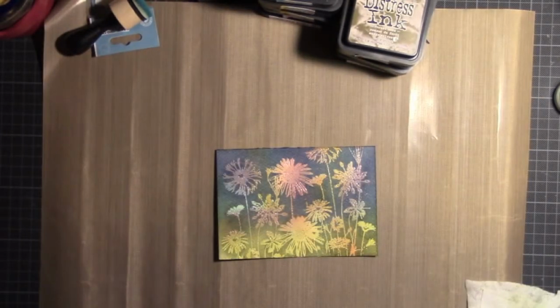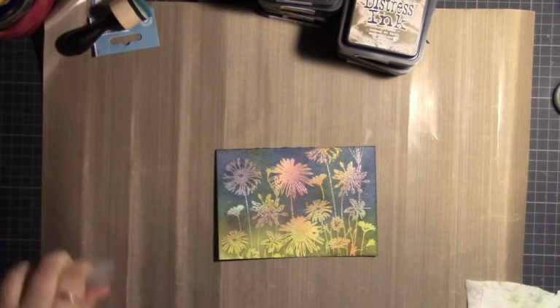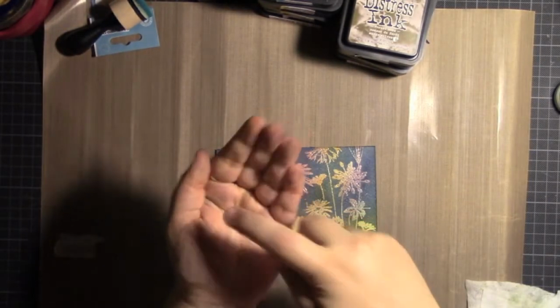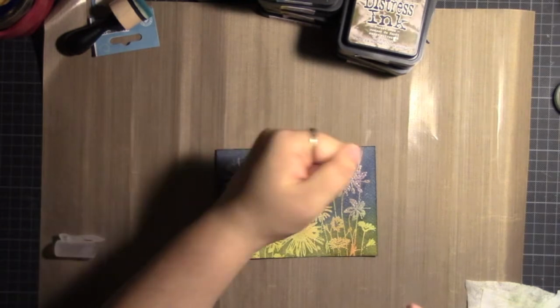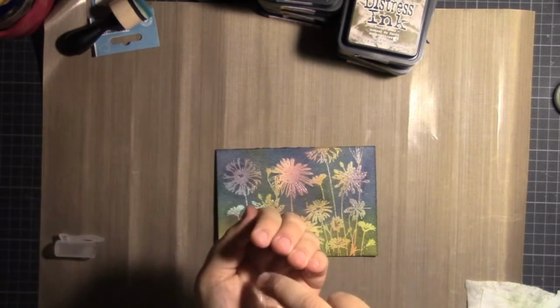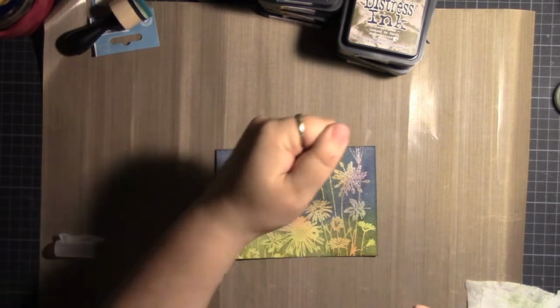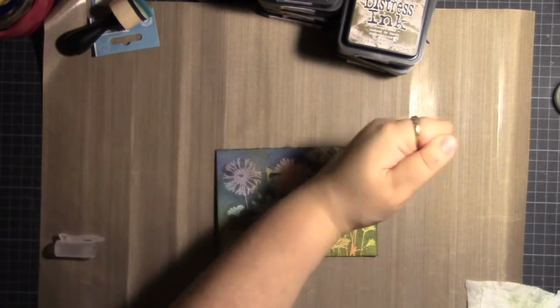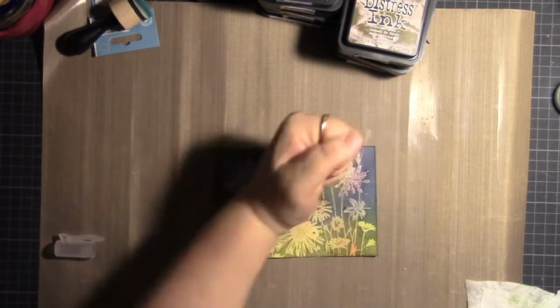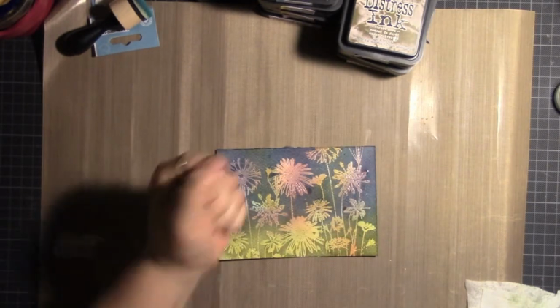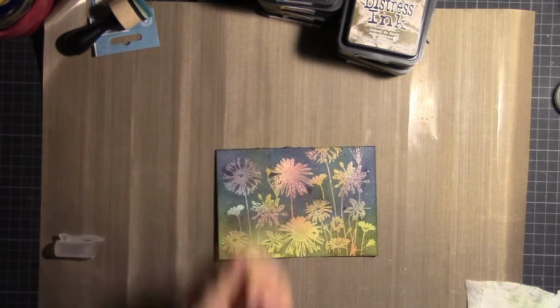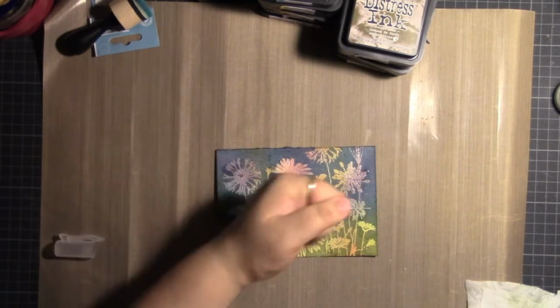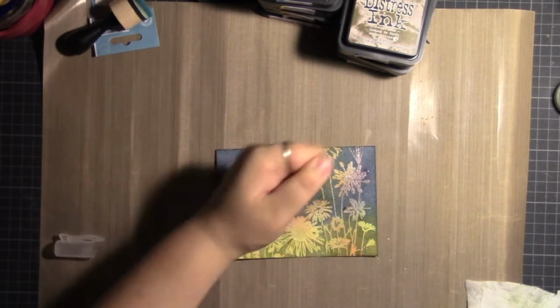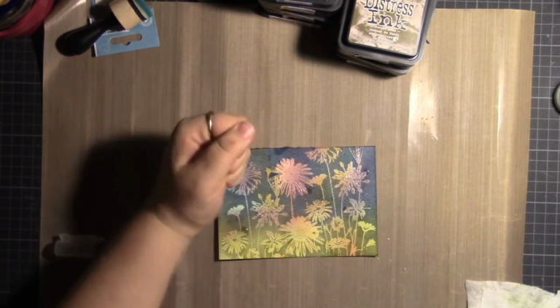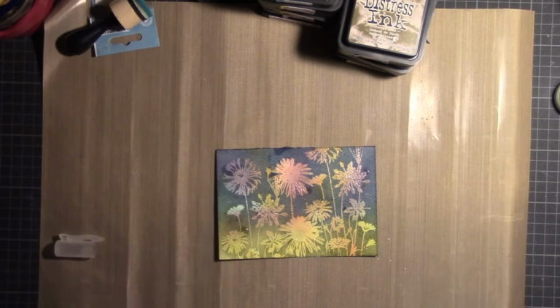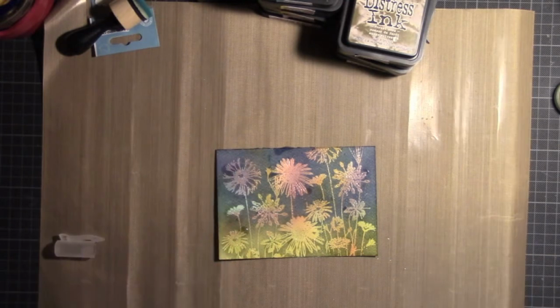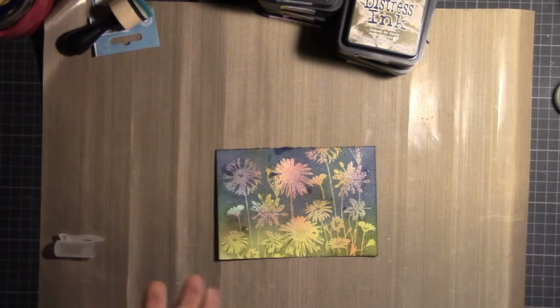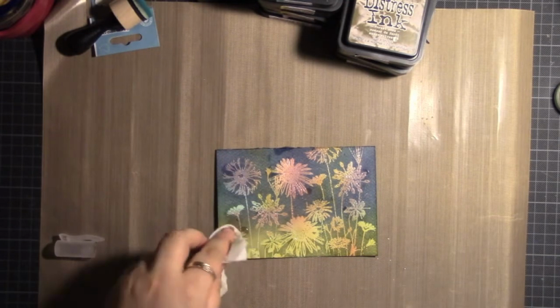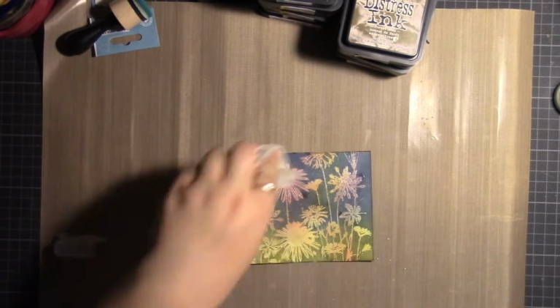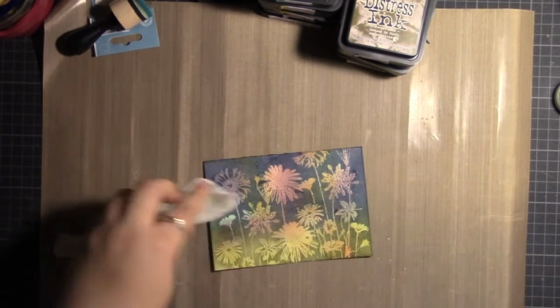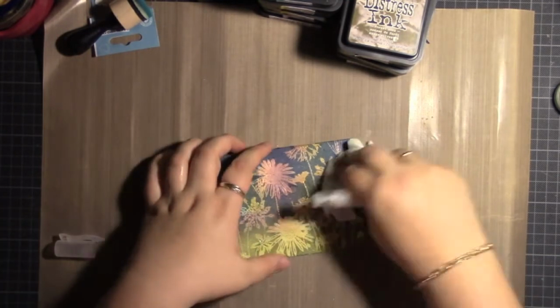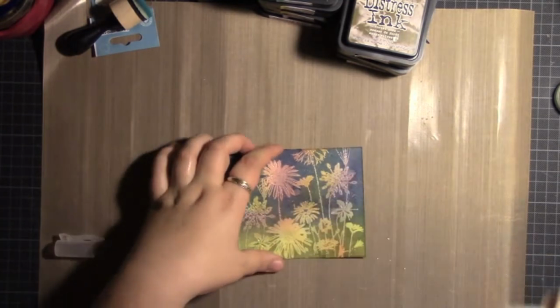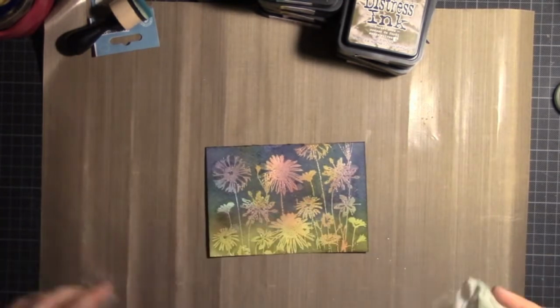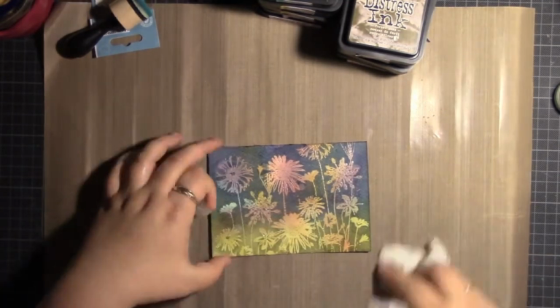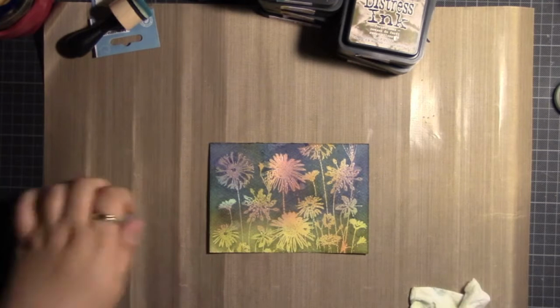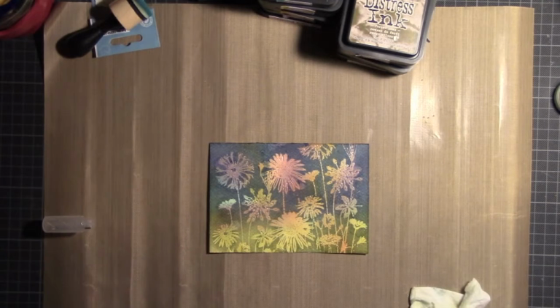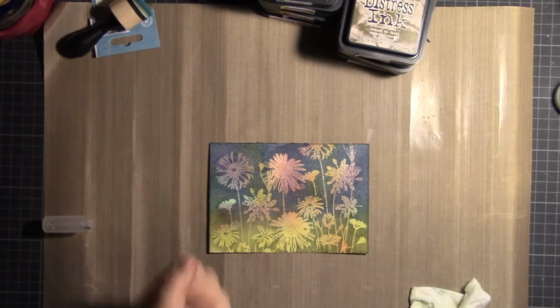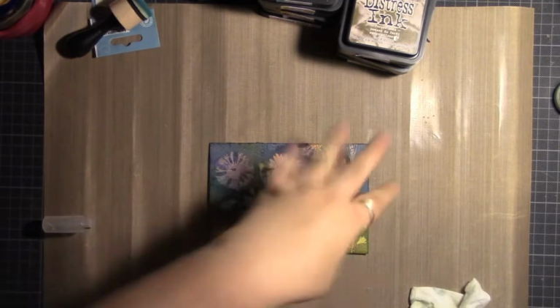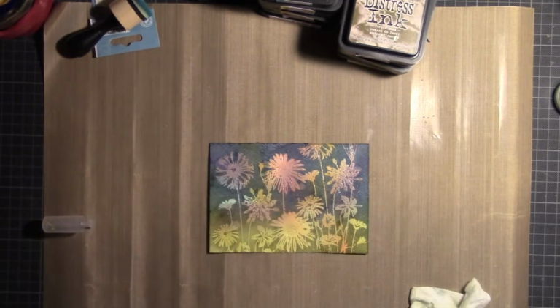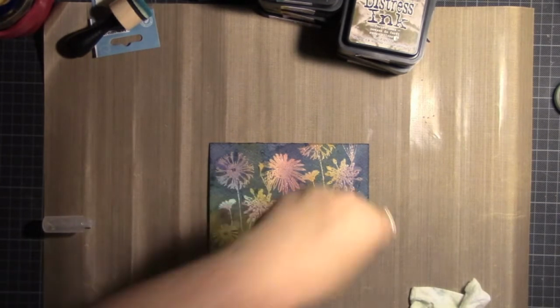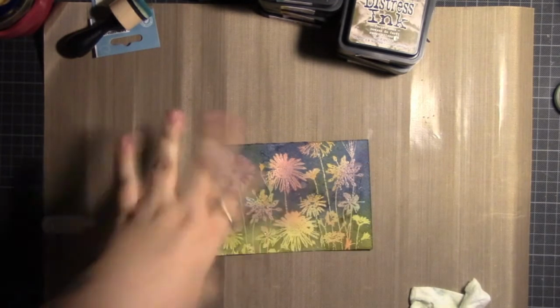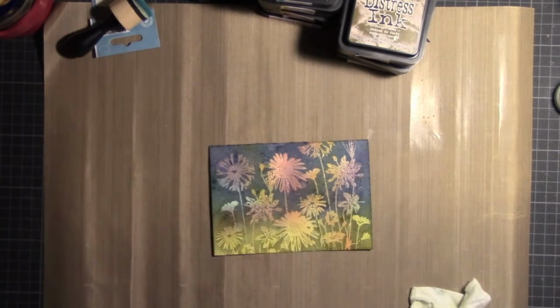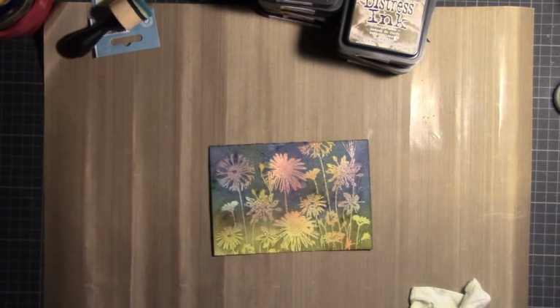As a last touch I'm just flicking some water droplets and then picking them up so that the distress ink reacts with the water and makes a nice splatter effect.